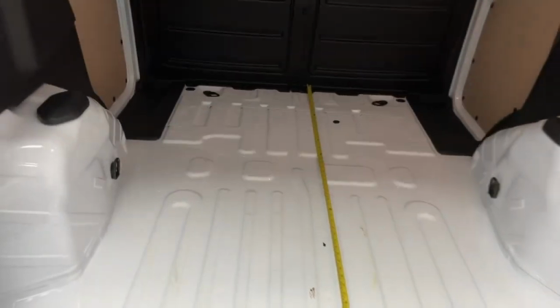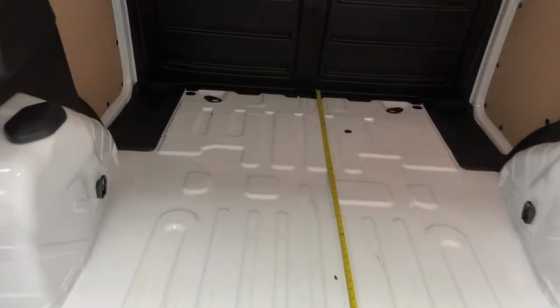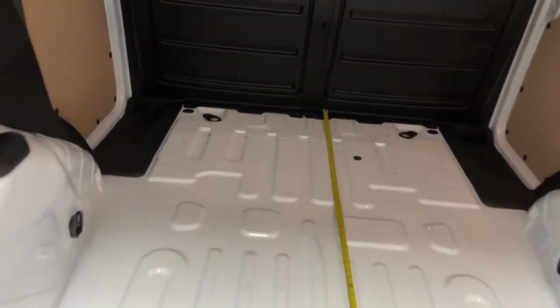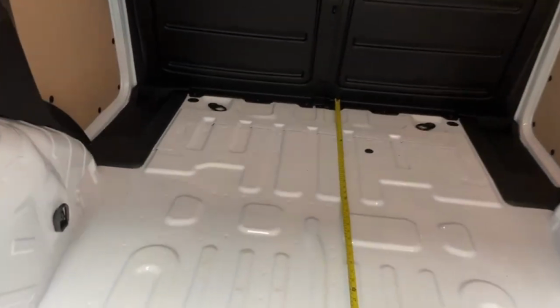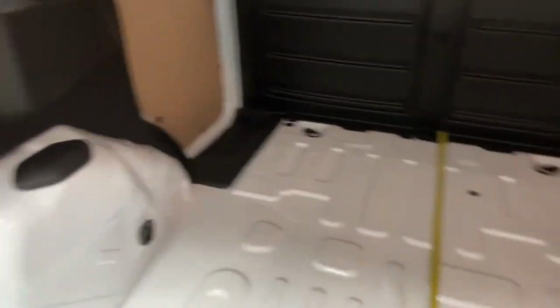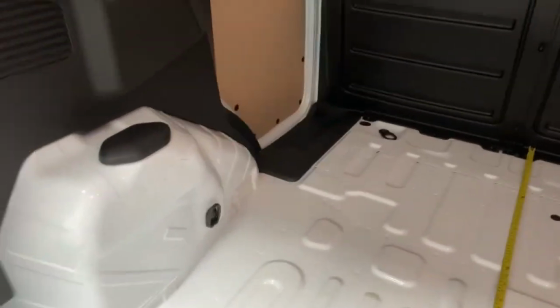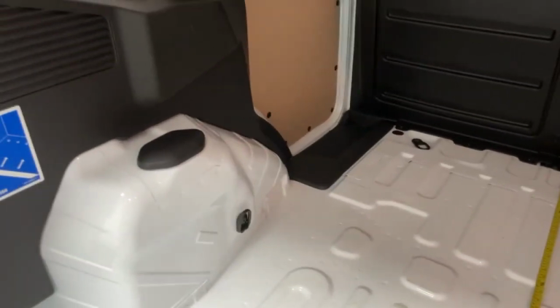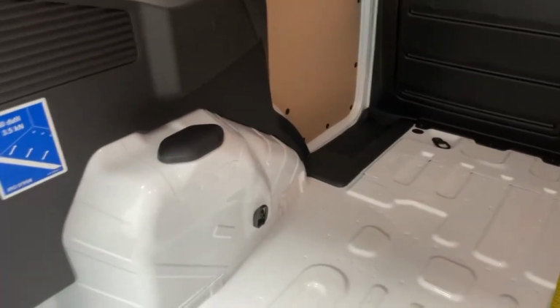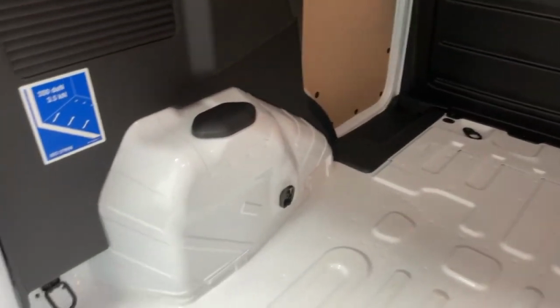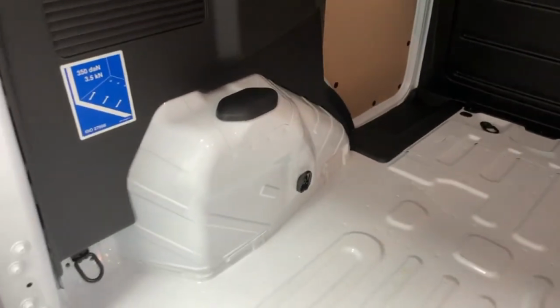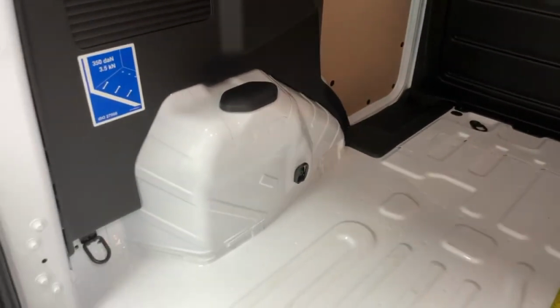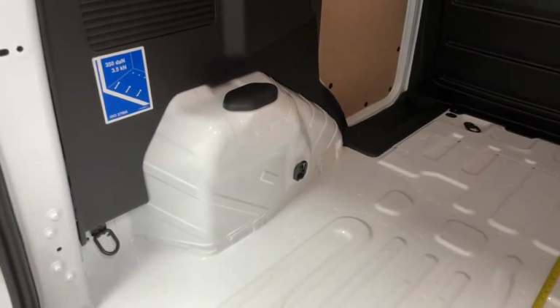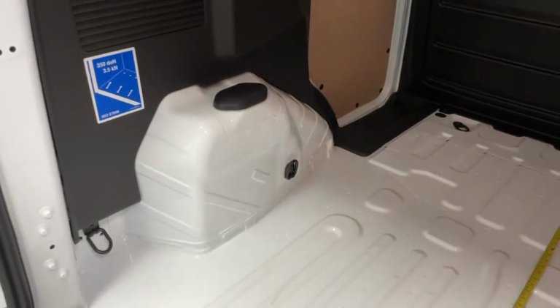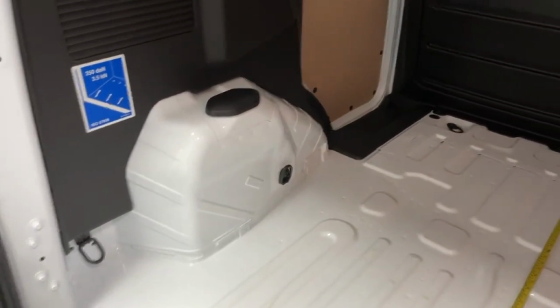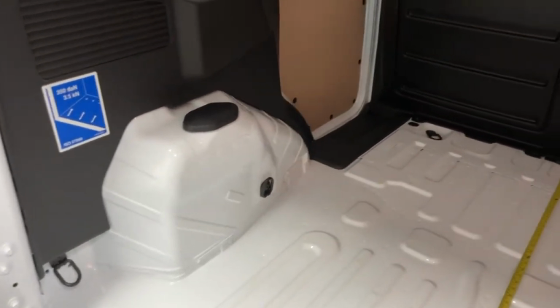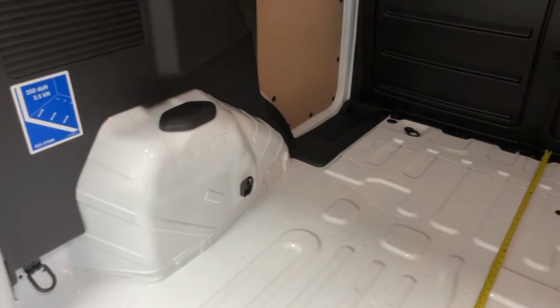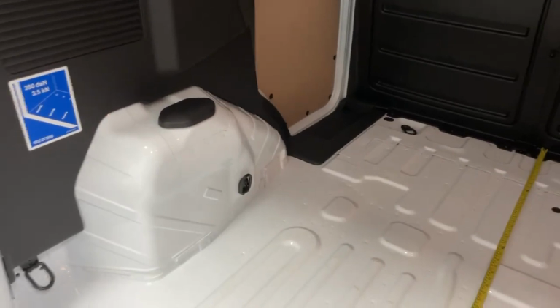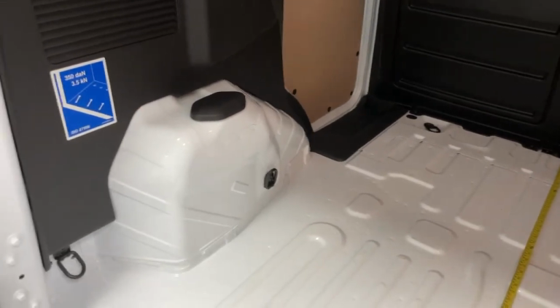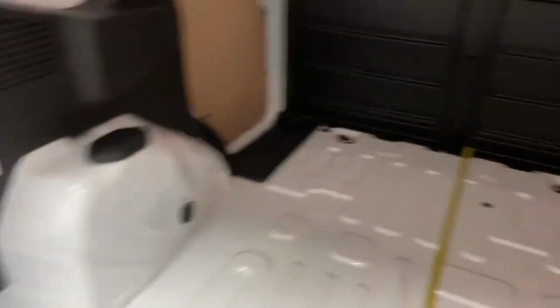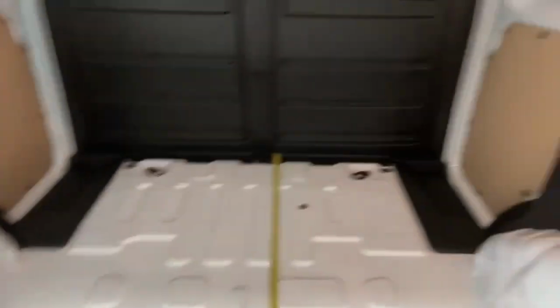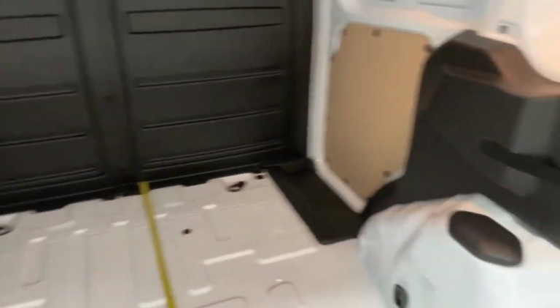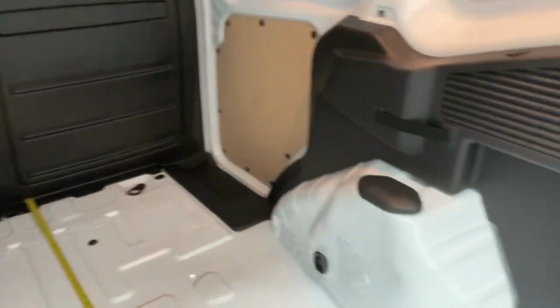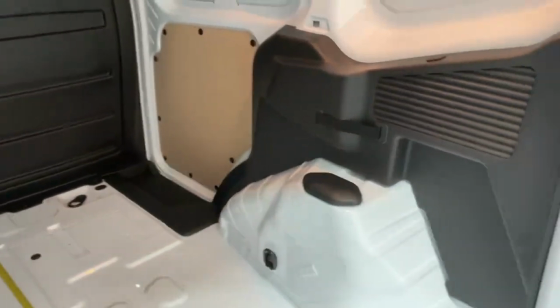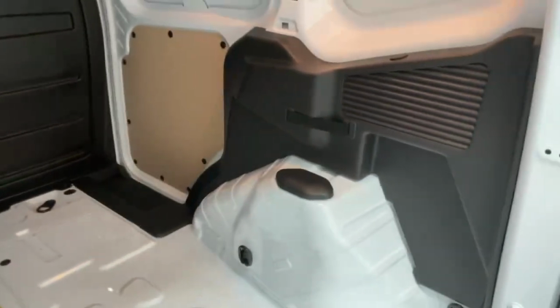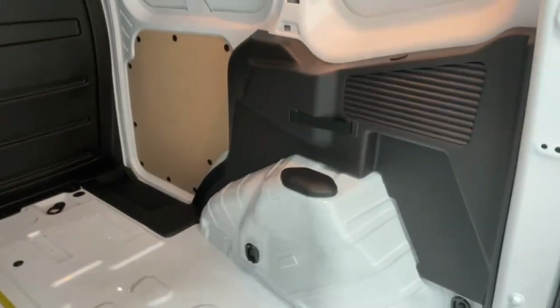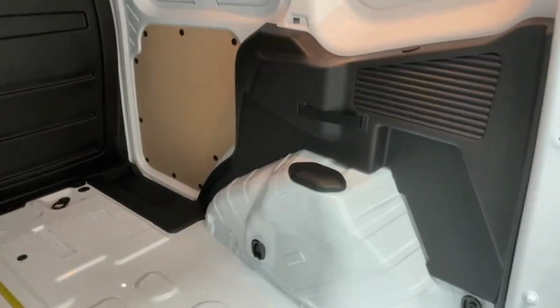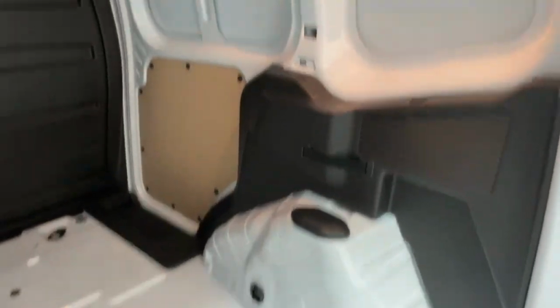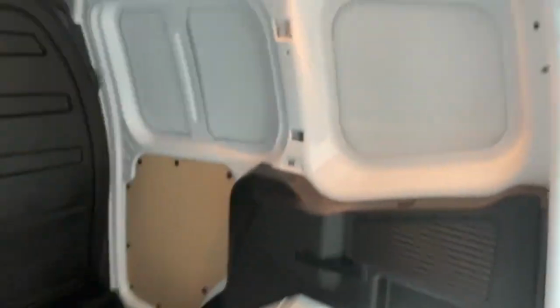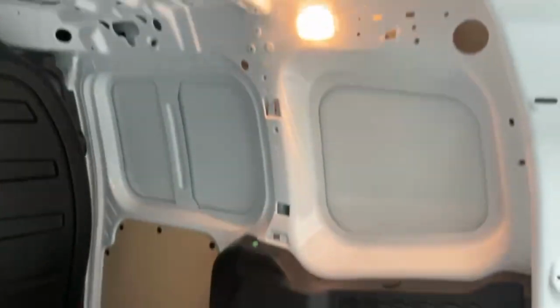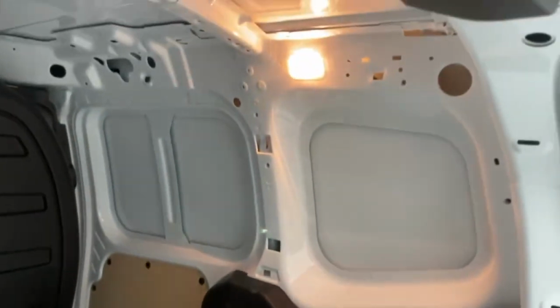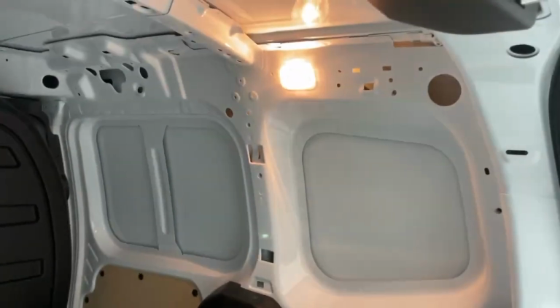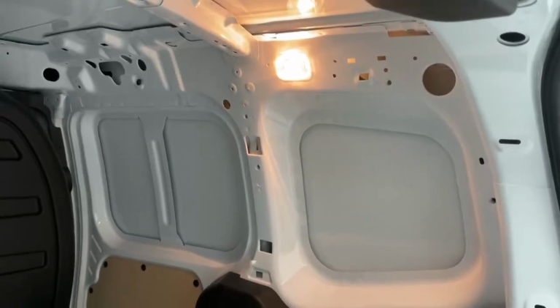You also find six anchorage points to secure all your cargo, three for each side. And you have LED lighting.